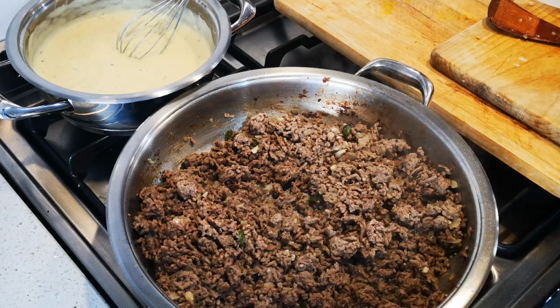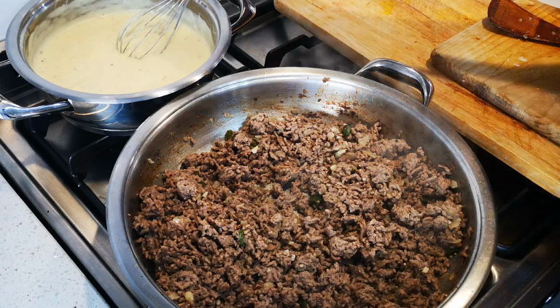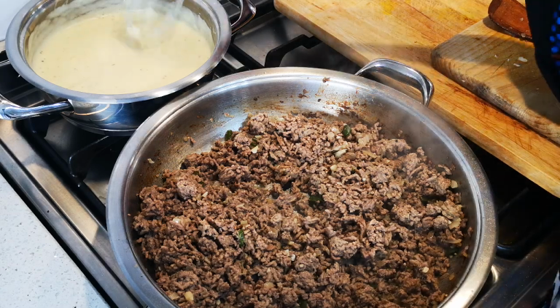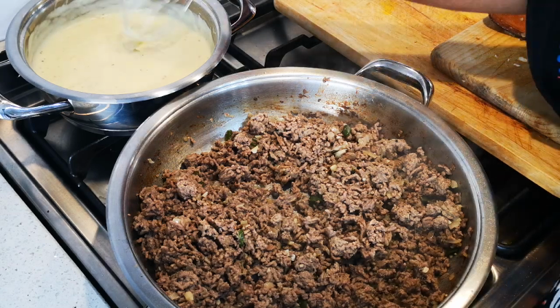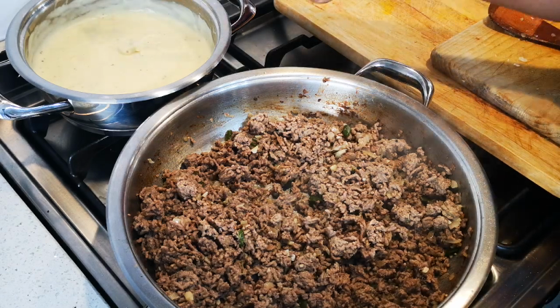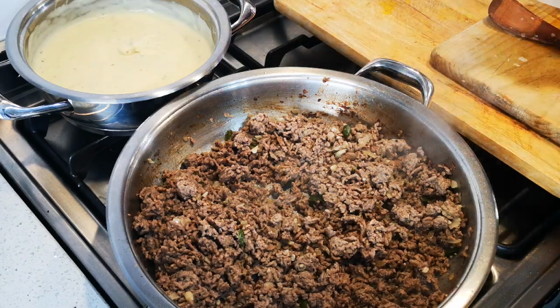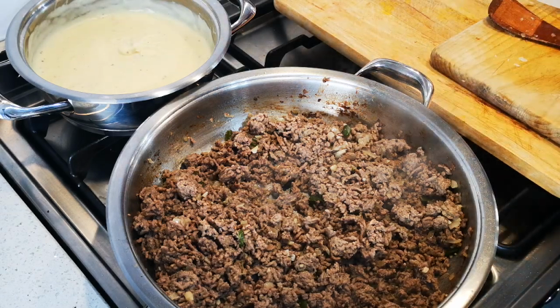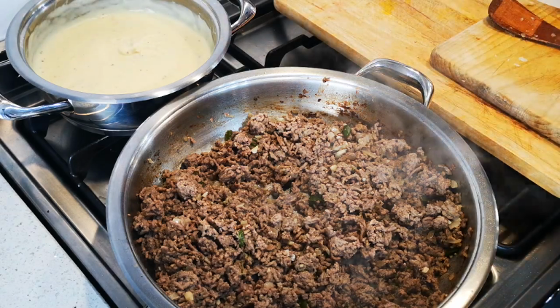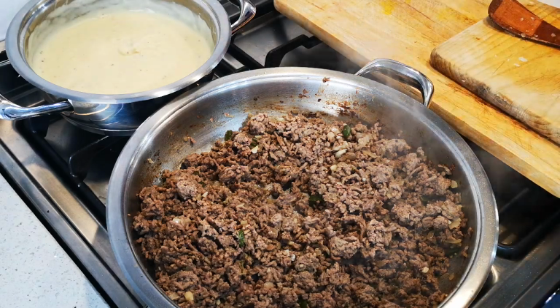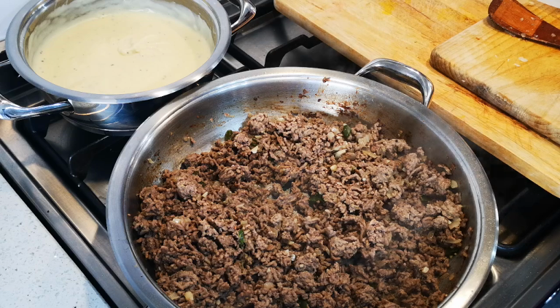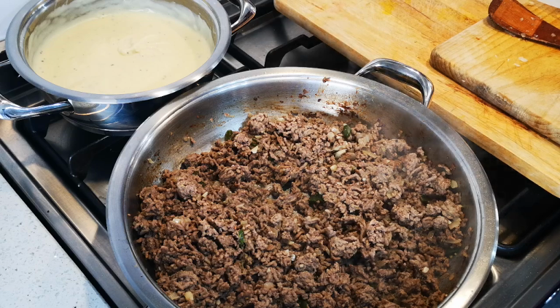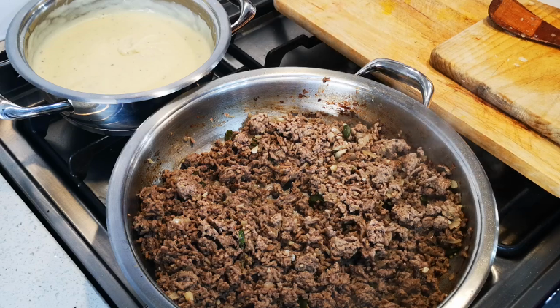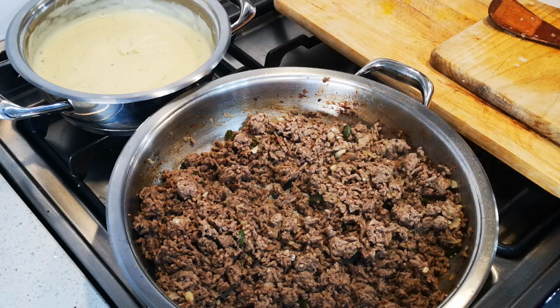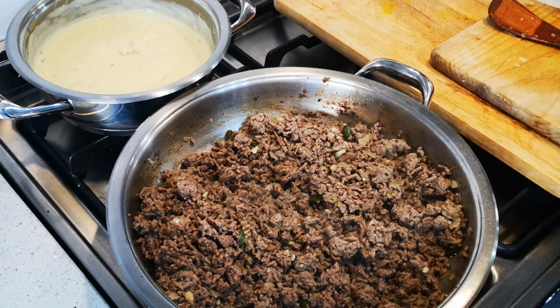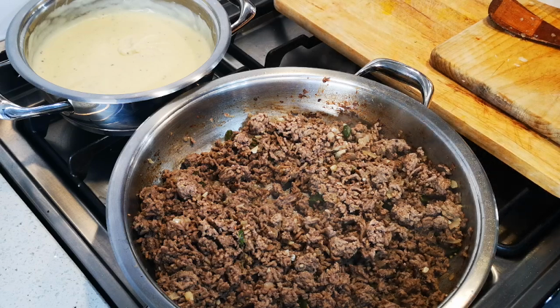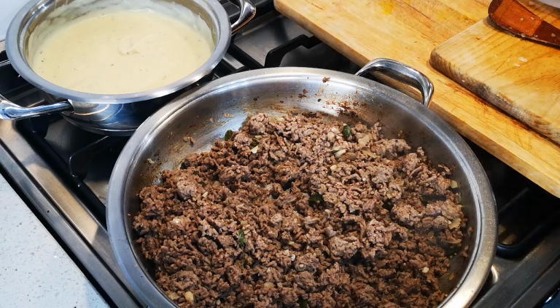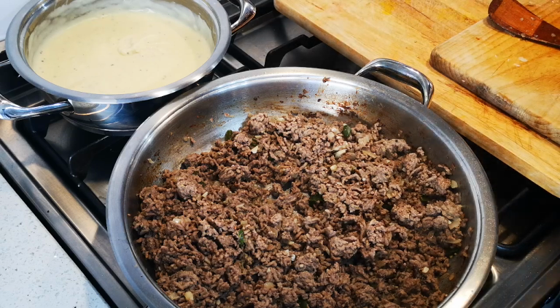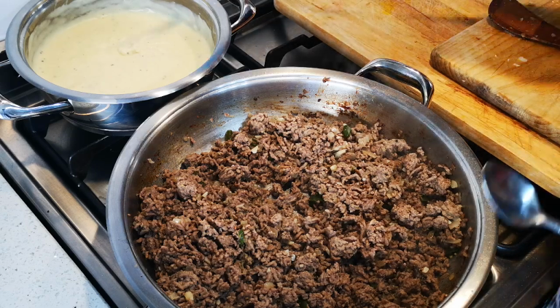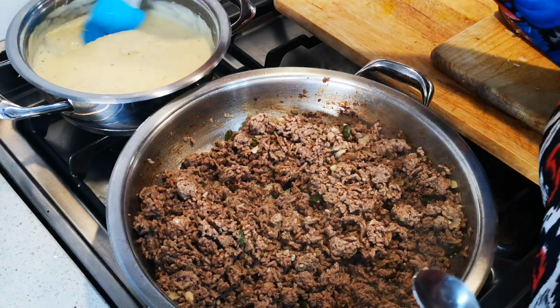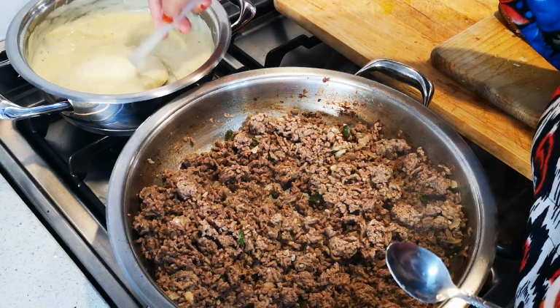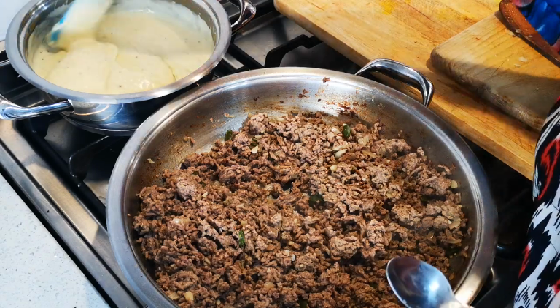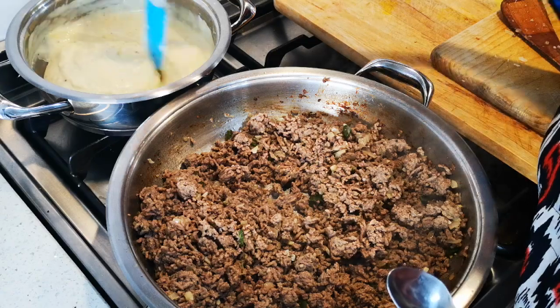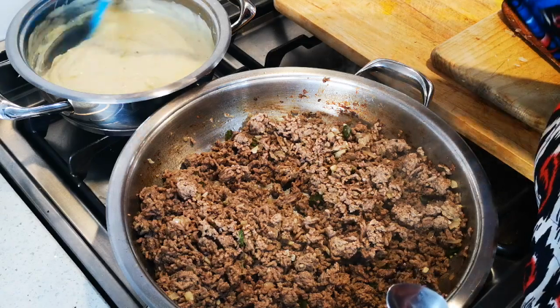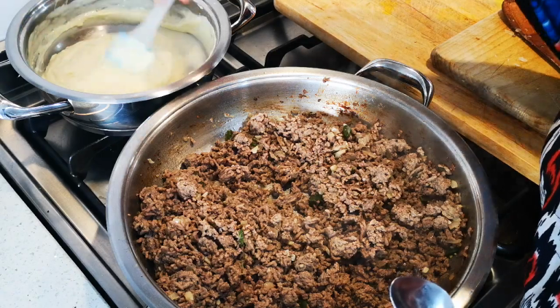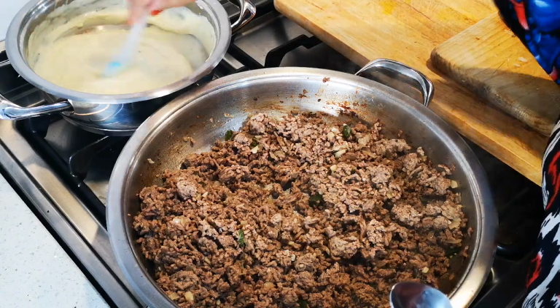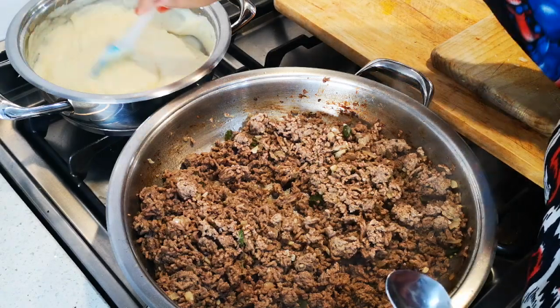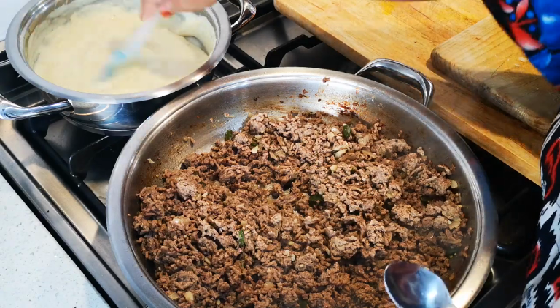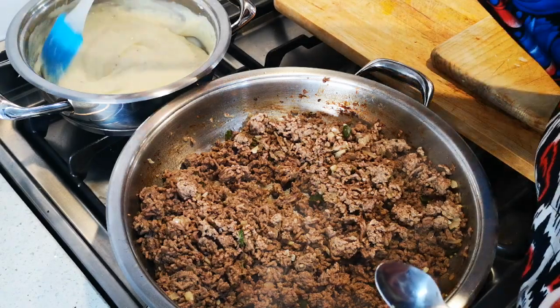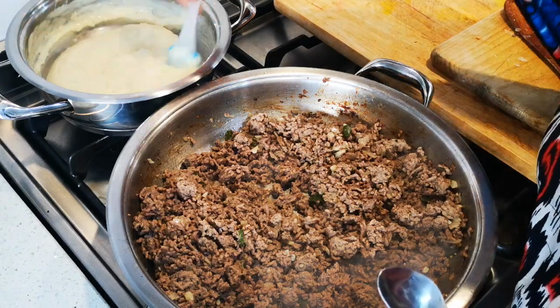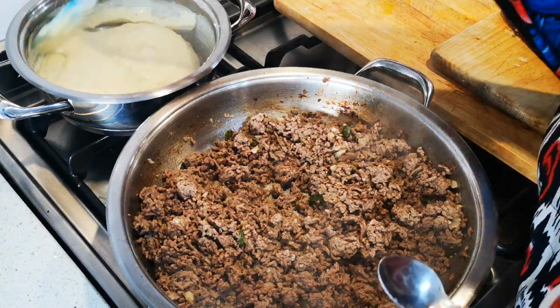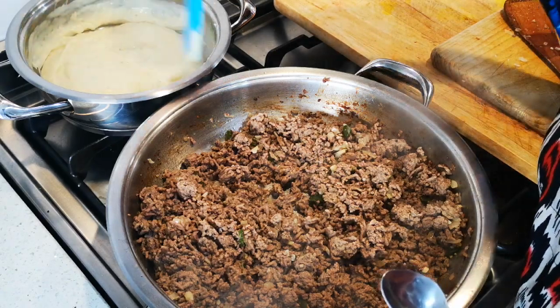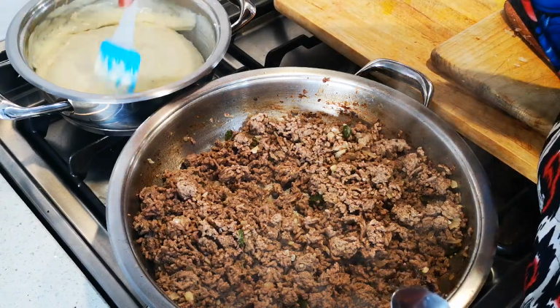Okay guys, the sauce here at the back is done — it's nice and thick. You can make it thinner or thicker, as I said. I'm going to think about whether I want to thin it a little.